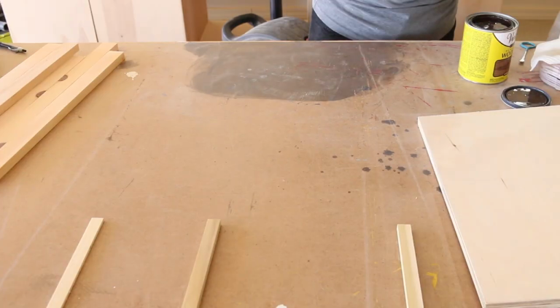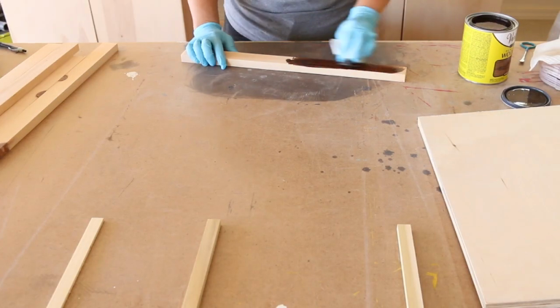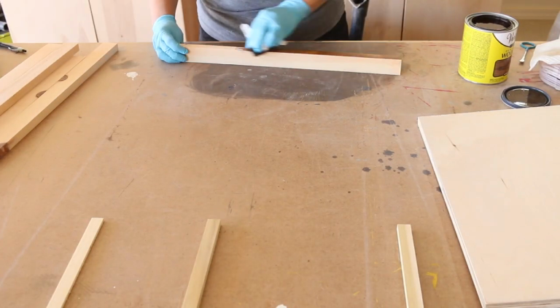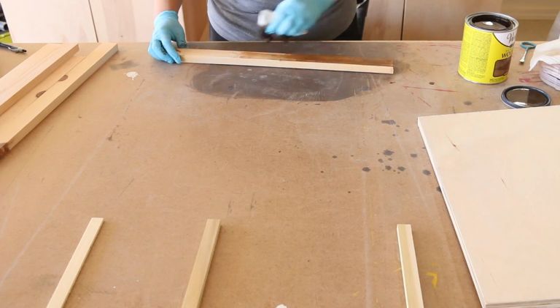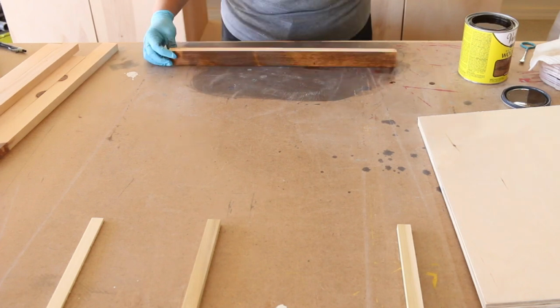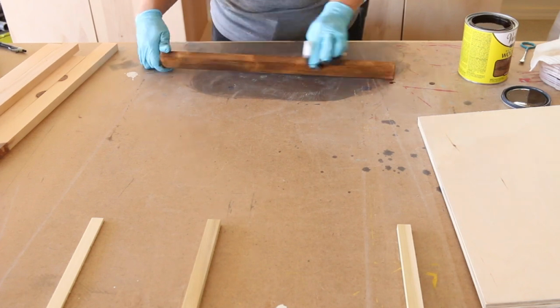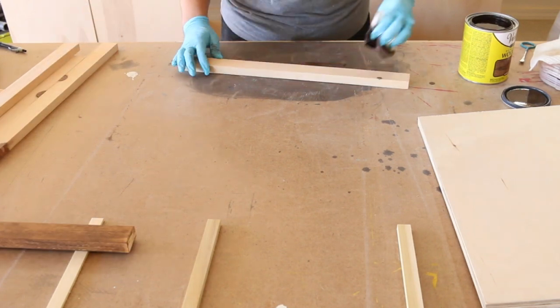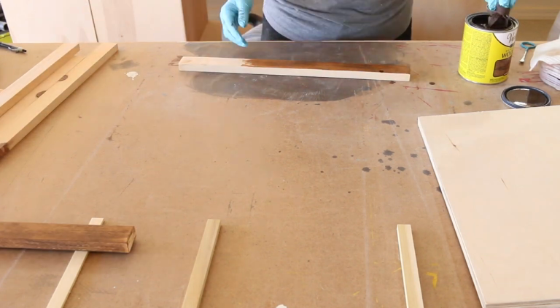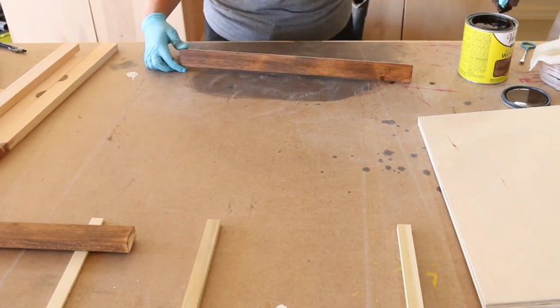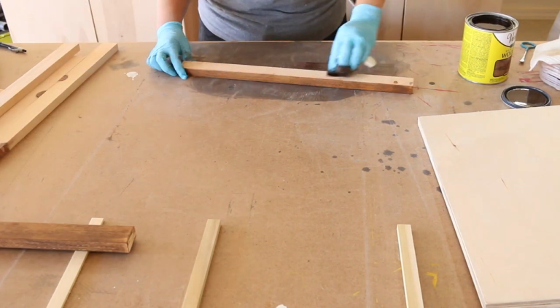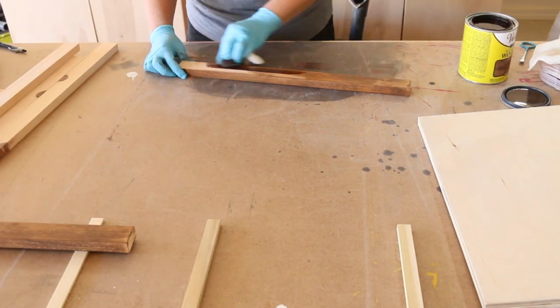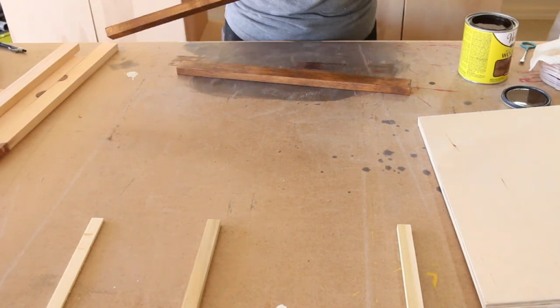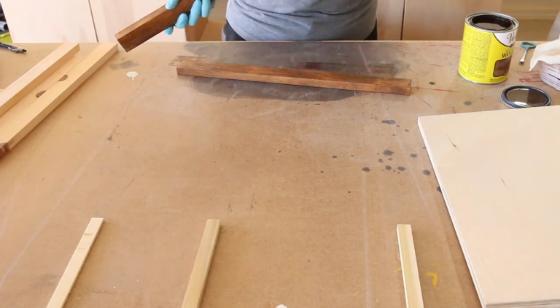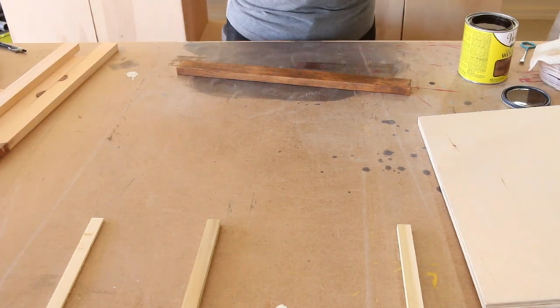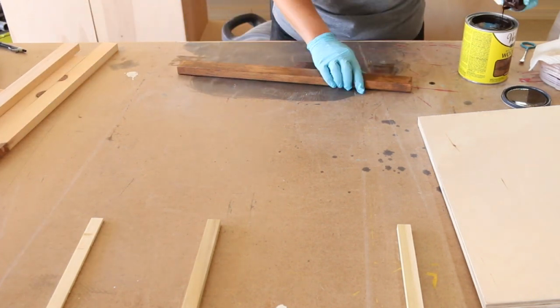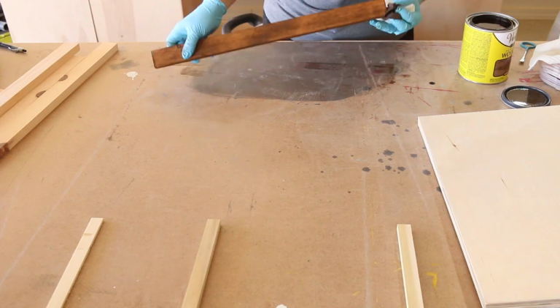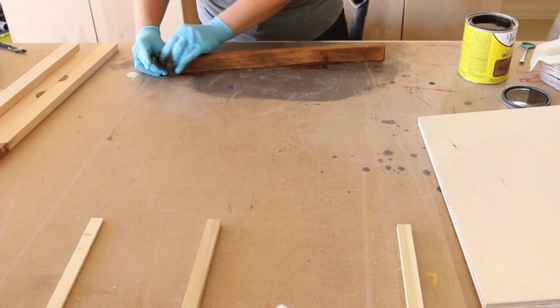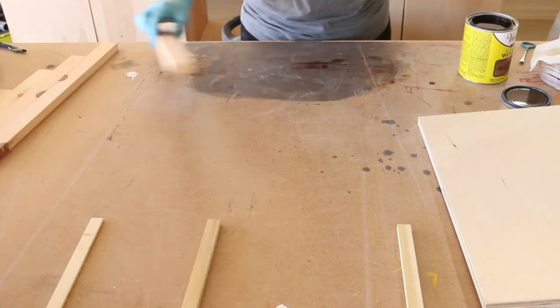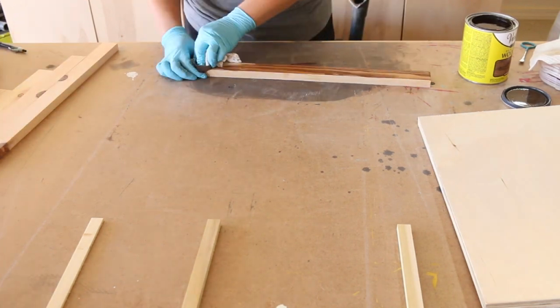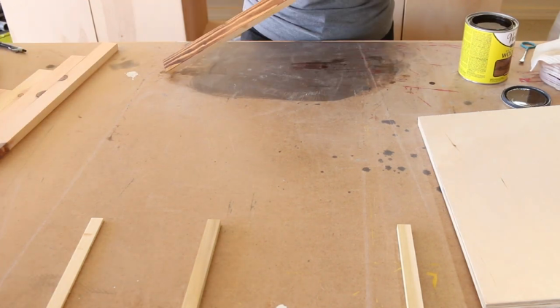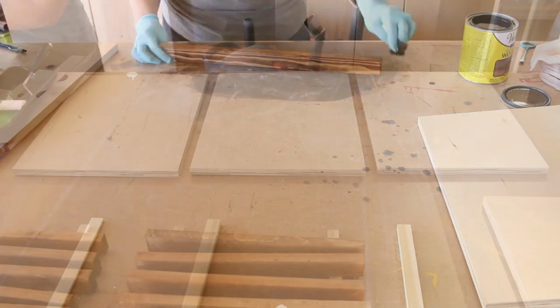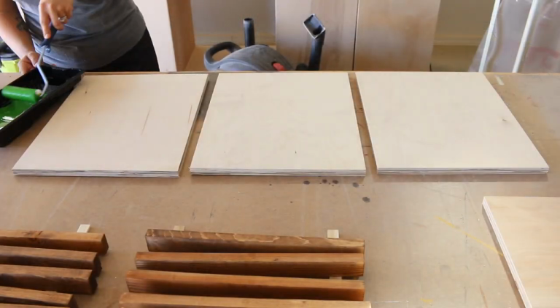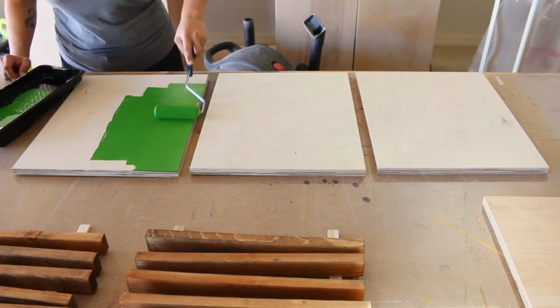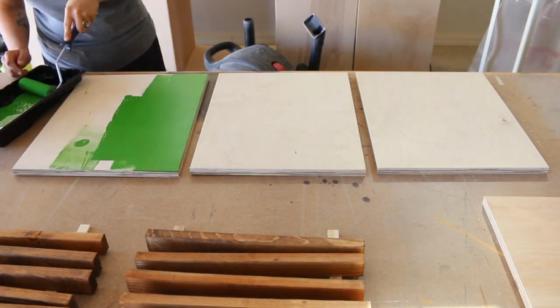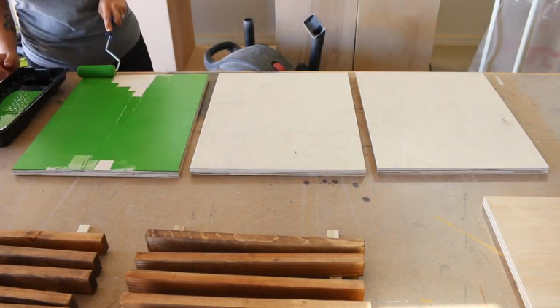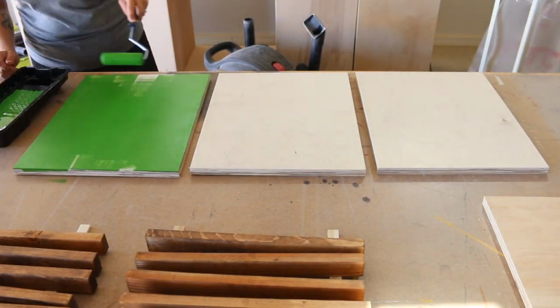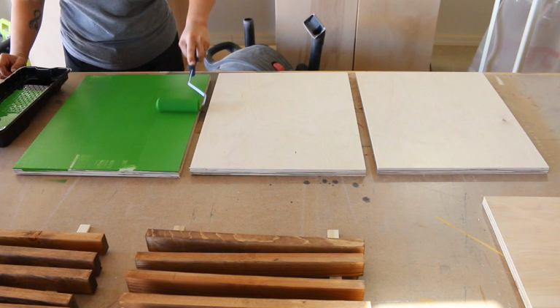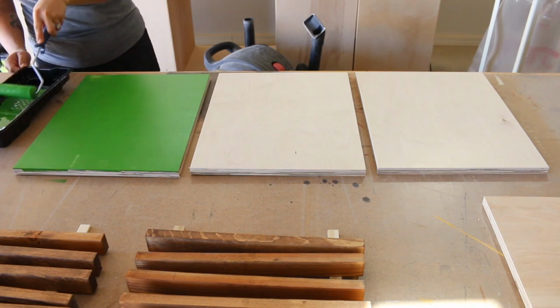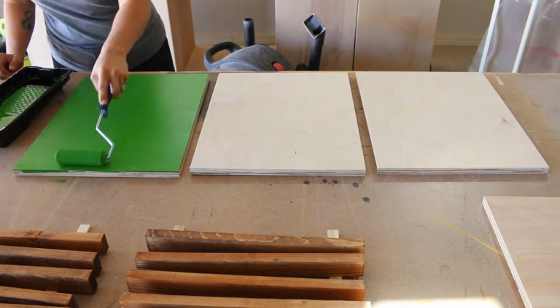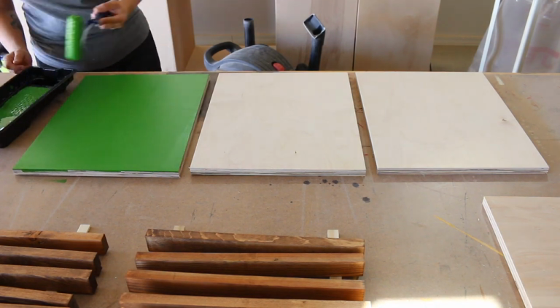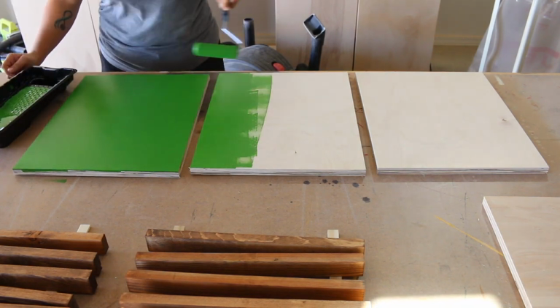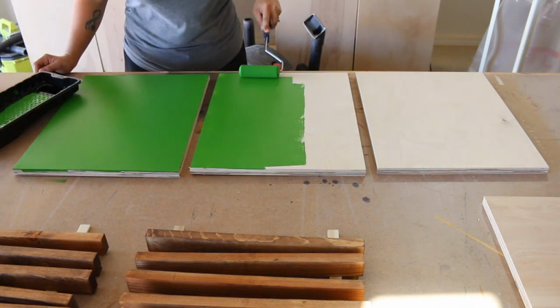I sanded the 1x2 boards down, then stained them with Varathane Stain in Special Walnut and set them aside to dry. For all of the plywood pieces, I painted them green and set them aside to dry as well.